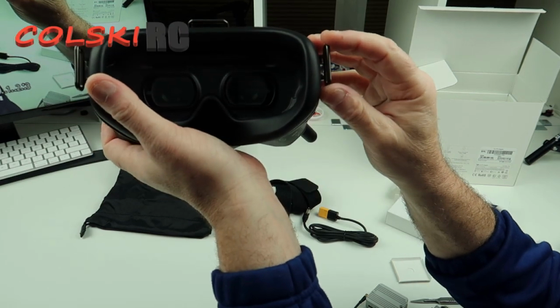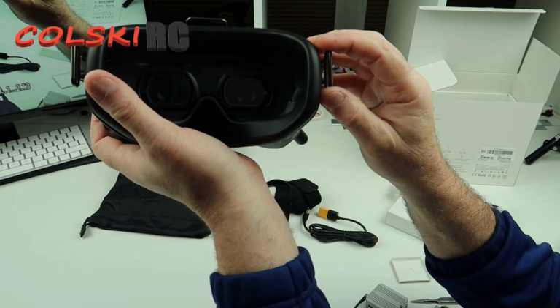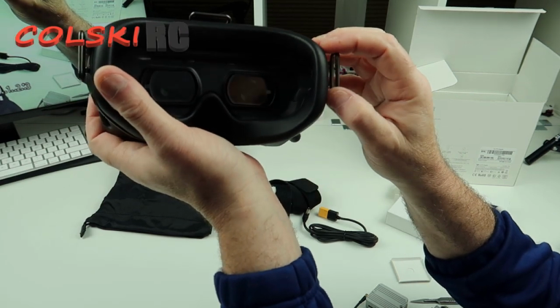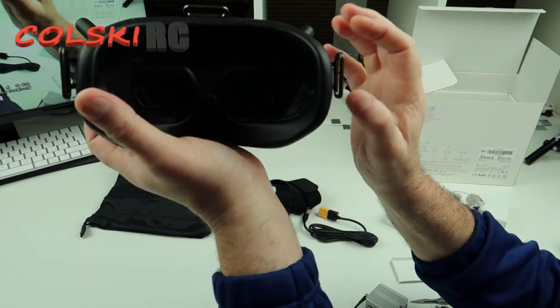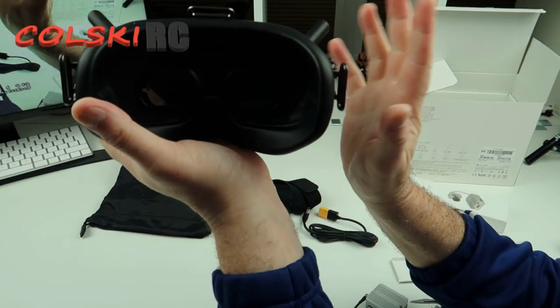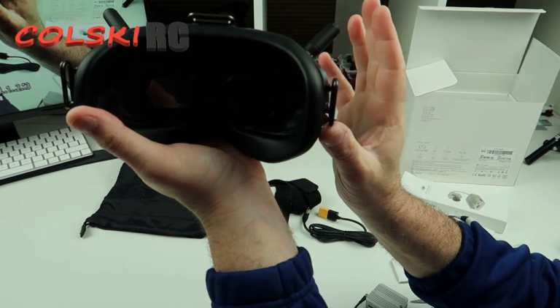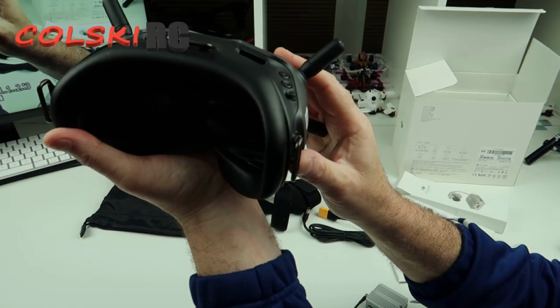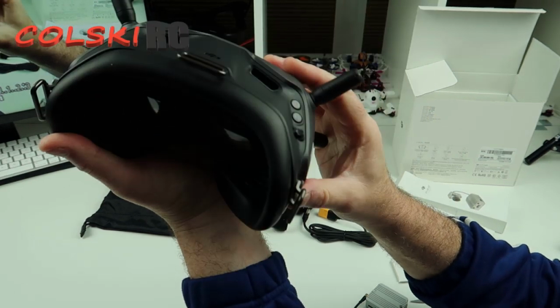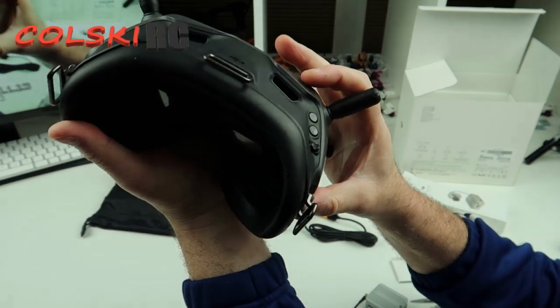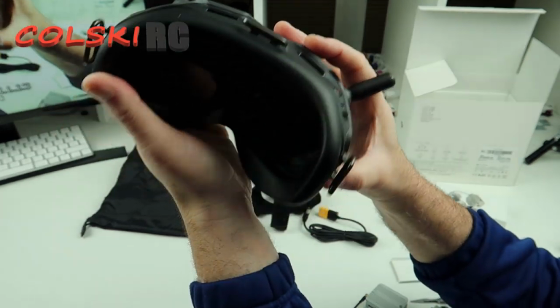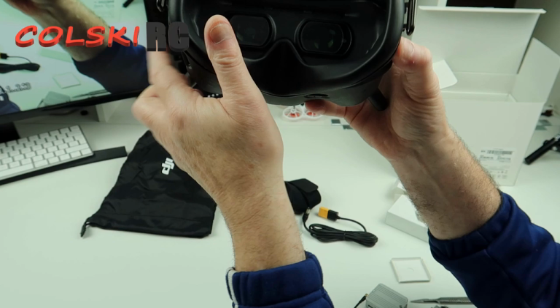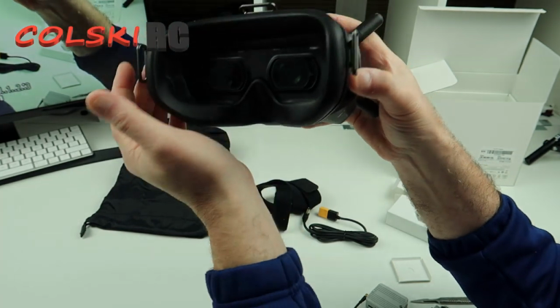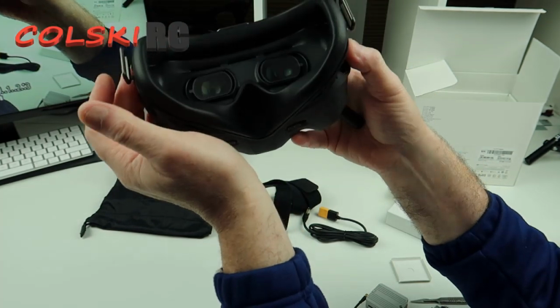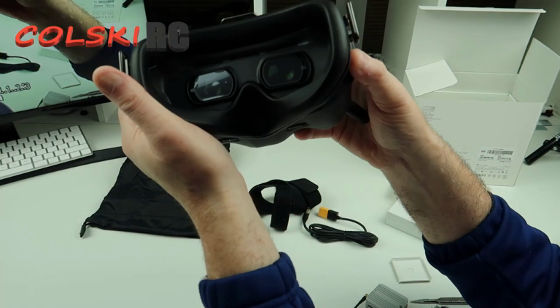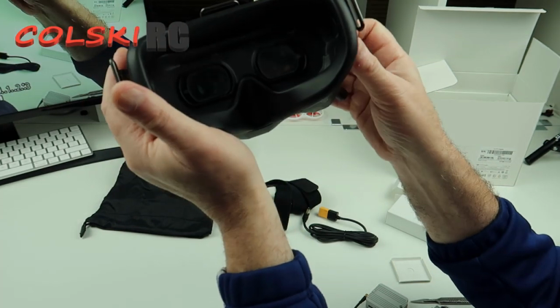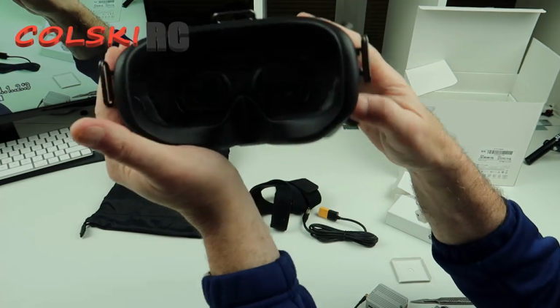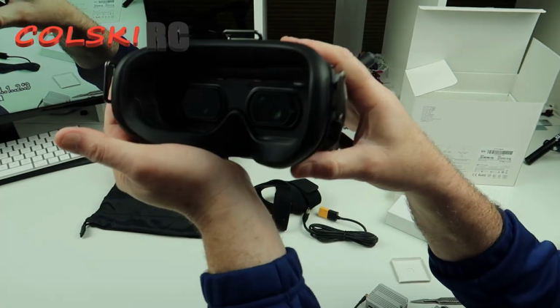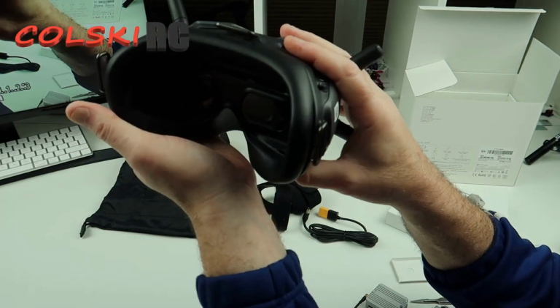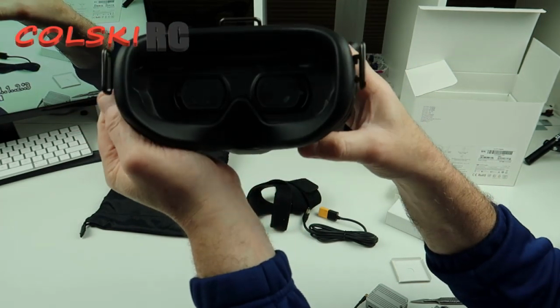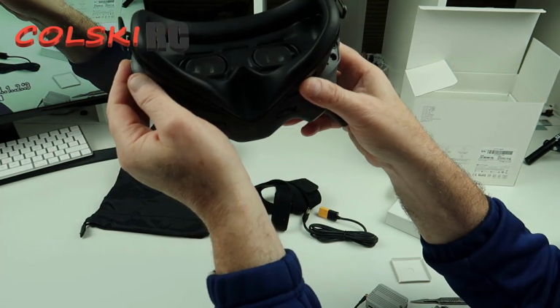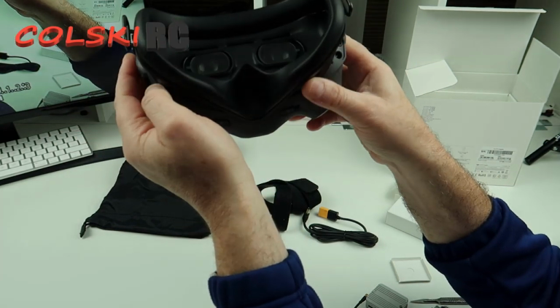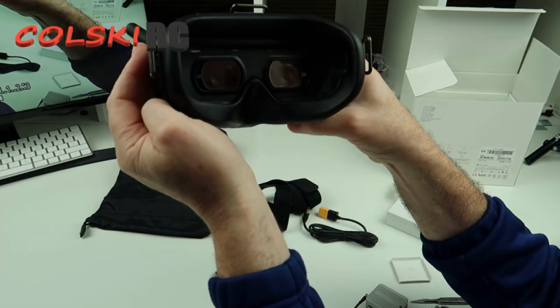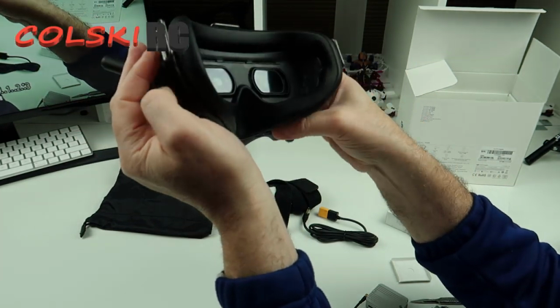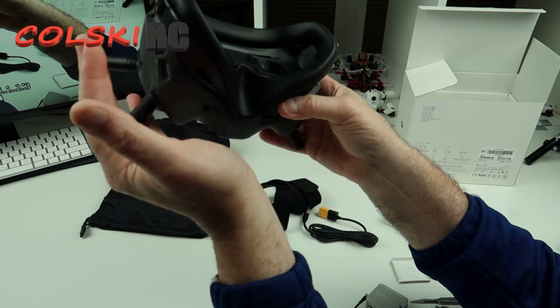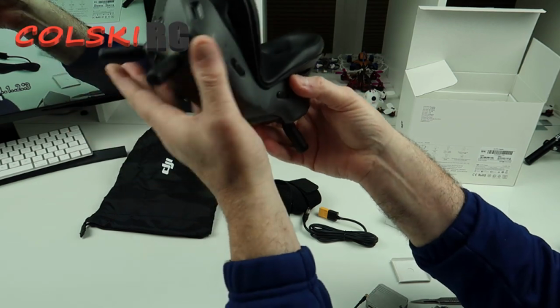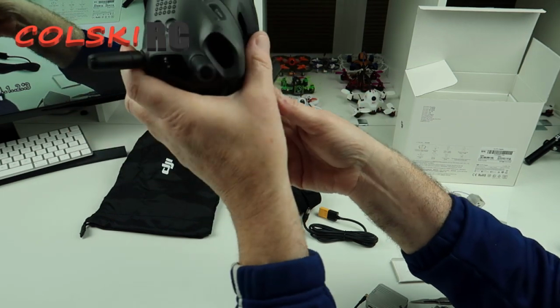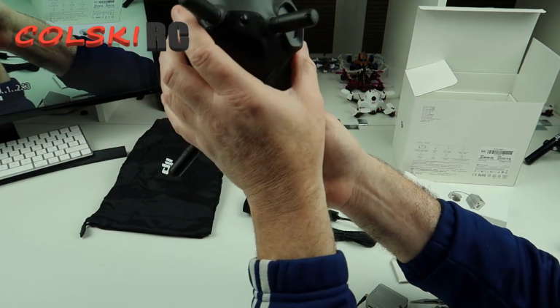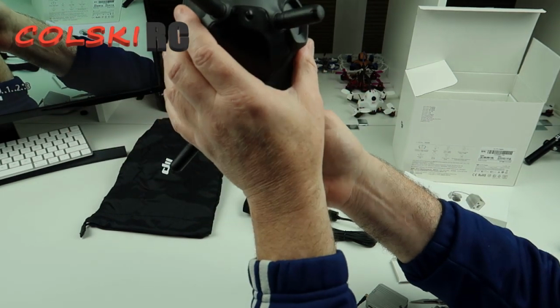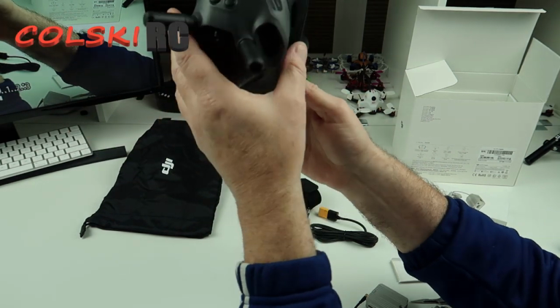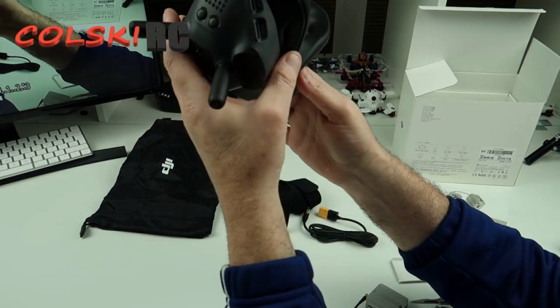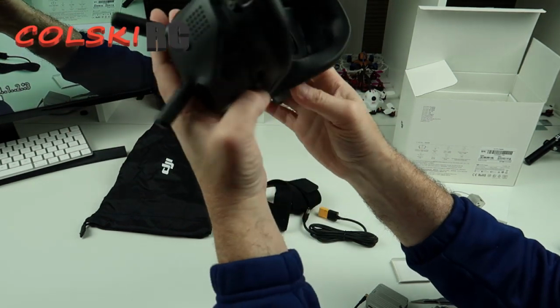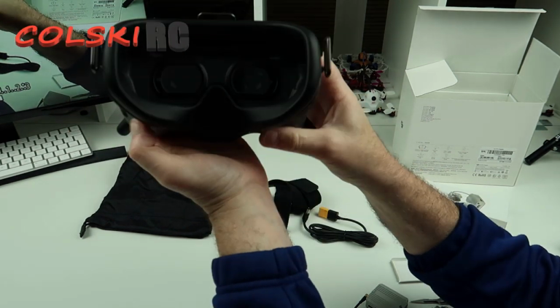And unlike normal goggles, you have an HD quality image. A lot of people are saying it's like flying a GoPro. Obviously I haven't had a go yet, but that's fair praise indeed.